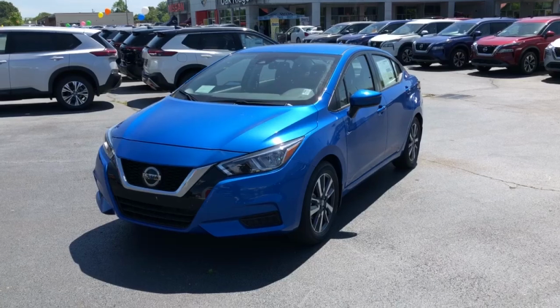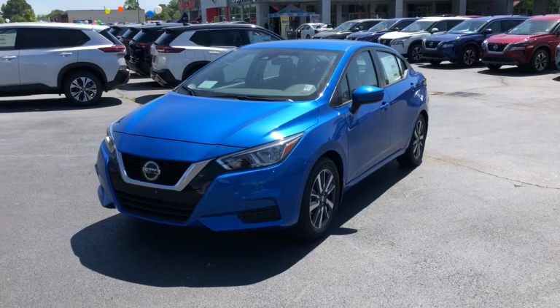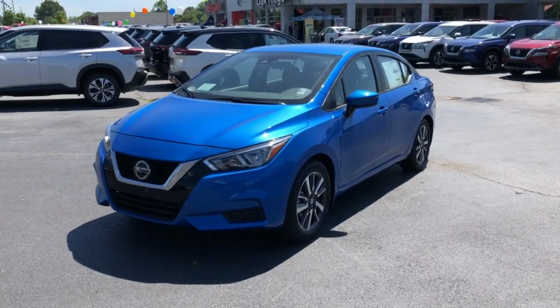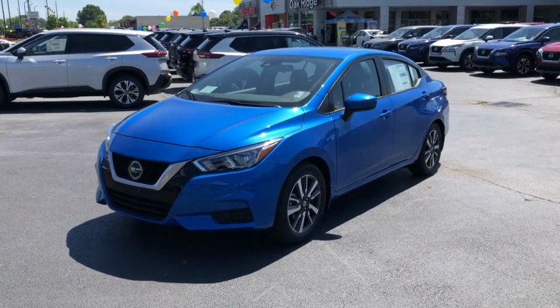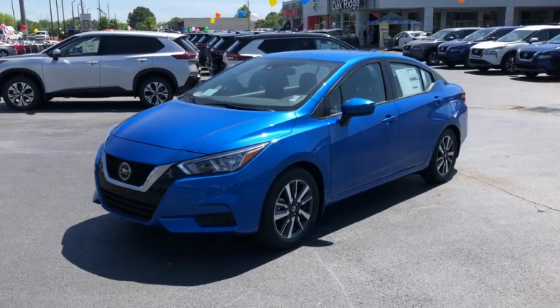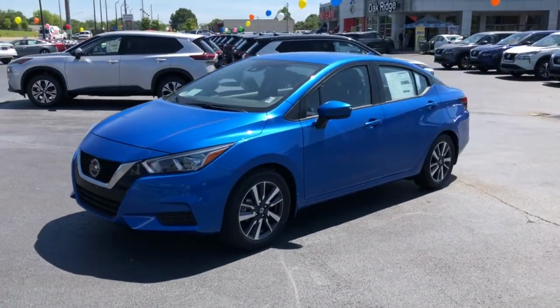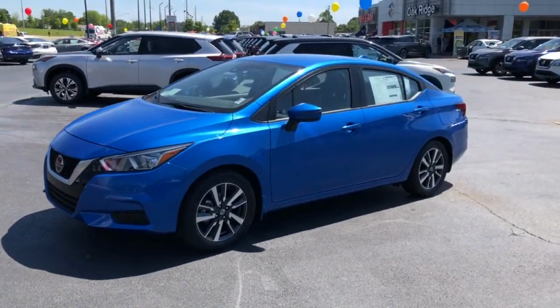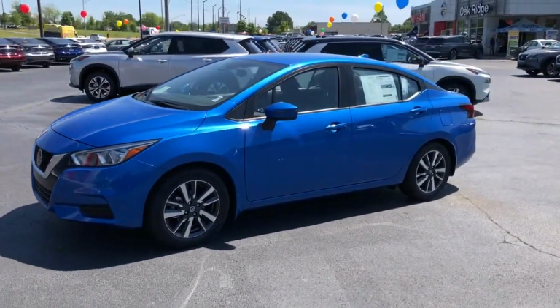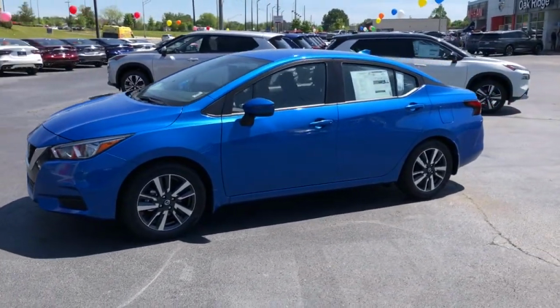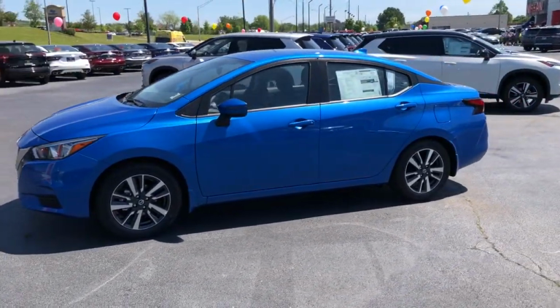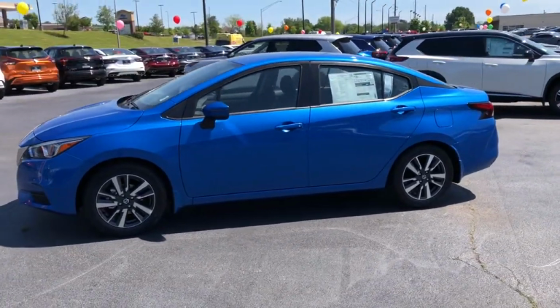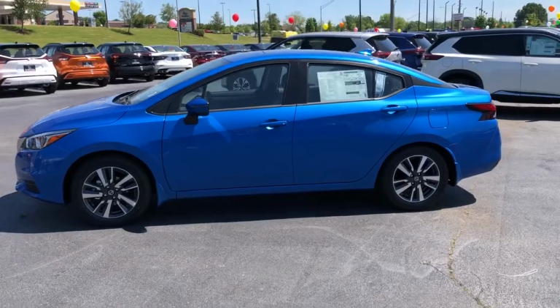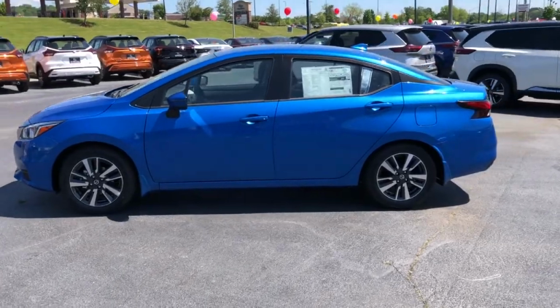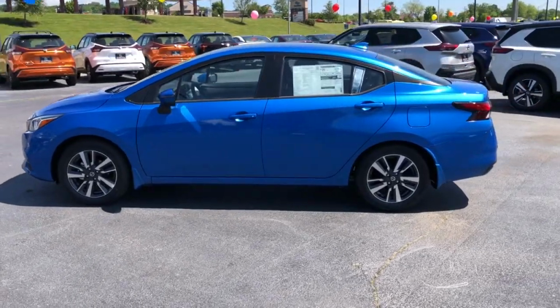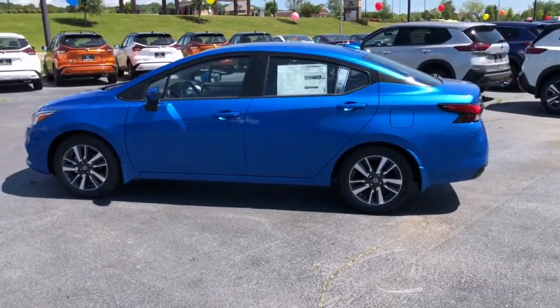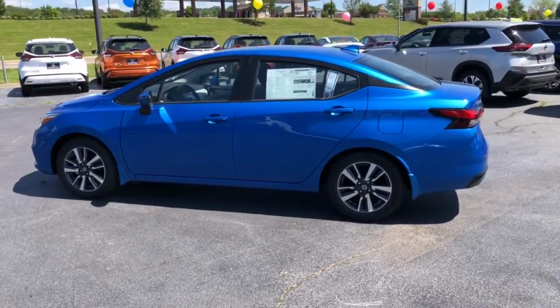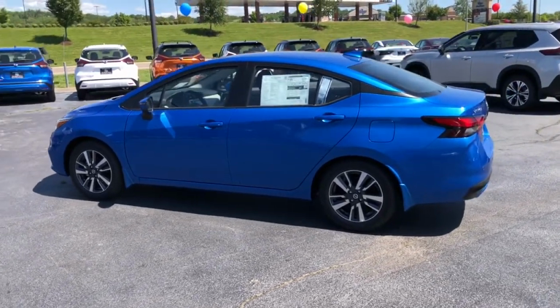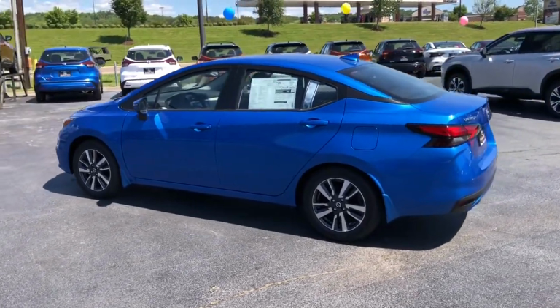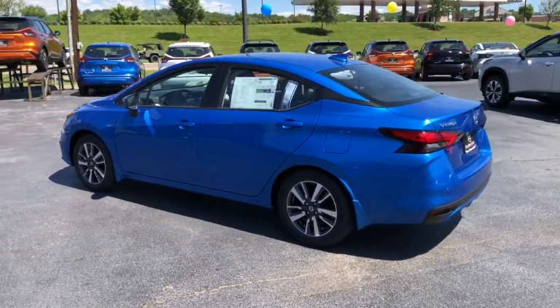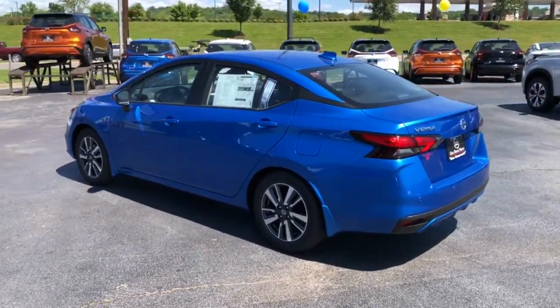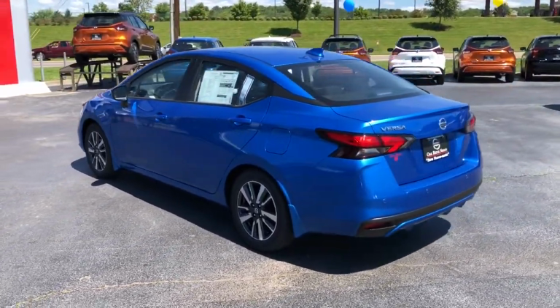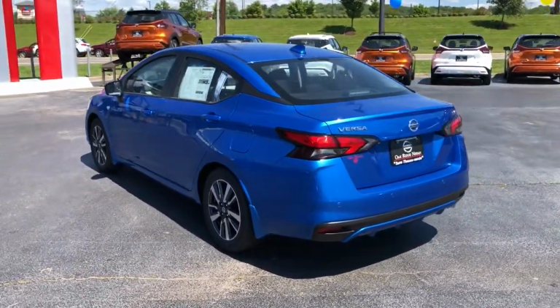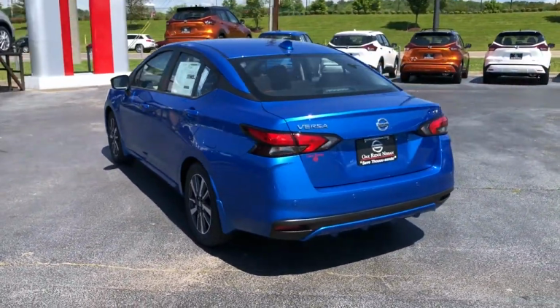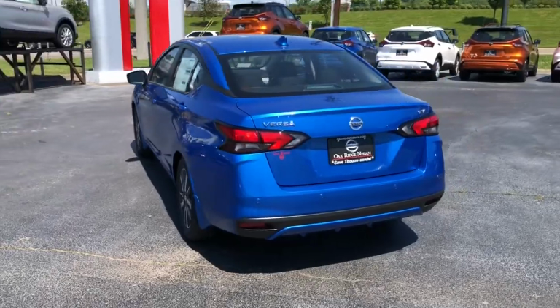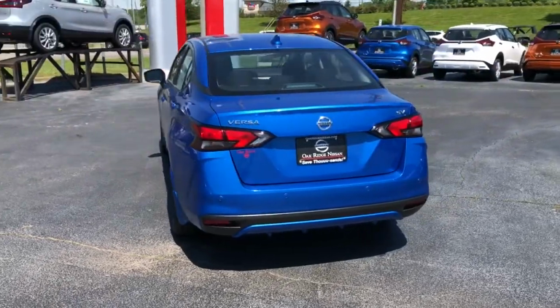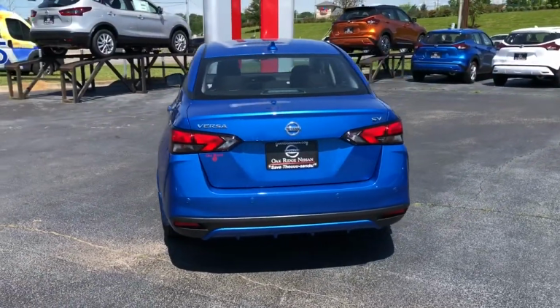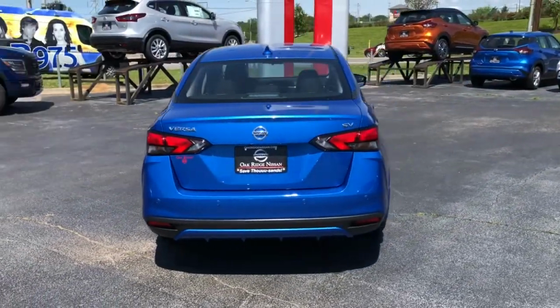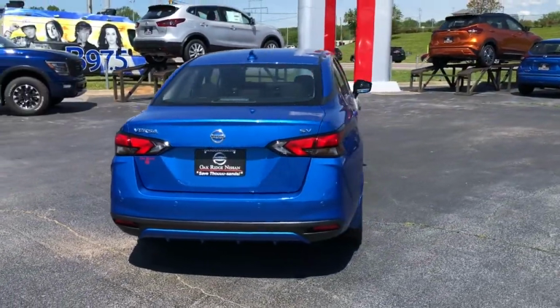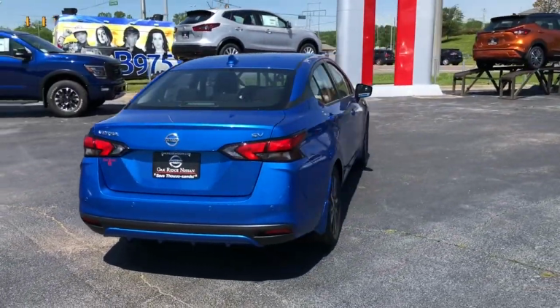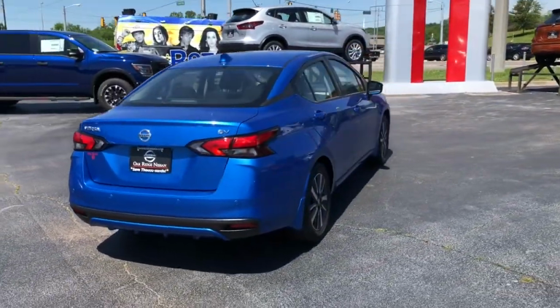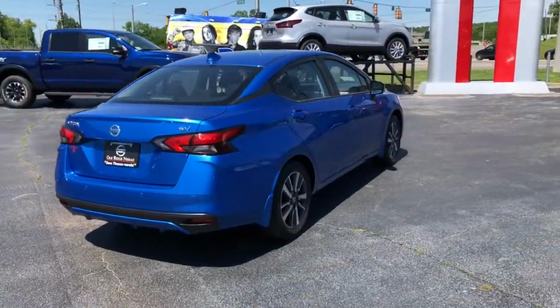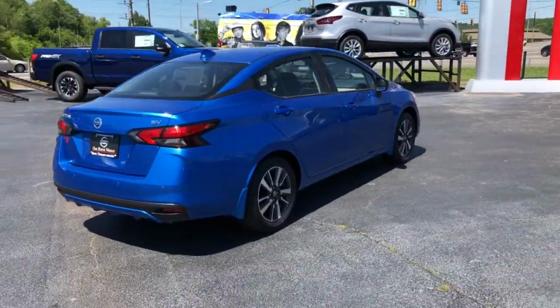Enjoy the view of this 2021 Nissan Versa. Get sleek style and the latest driver assist tech standard in this well-equipped Versa. Aerodynamic and efficient, this upscale compact makes every journey a pleasure.